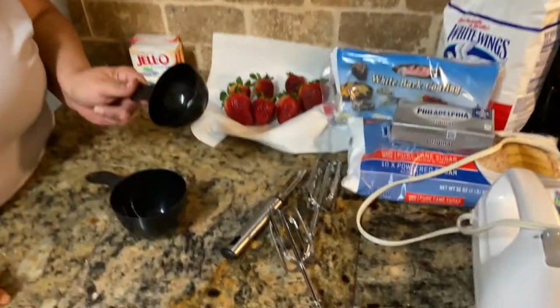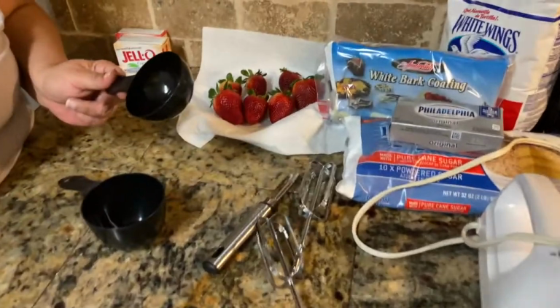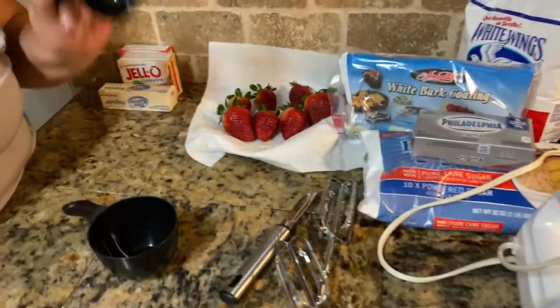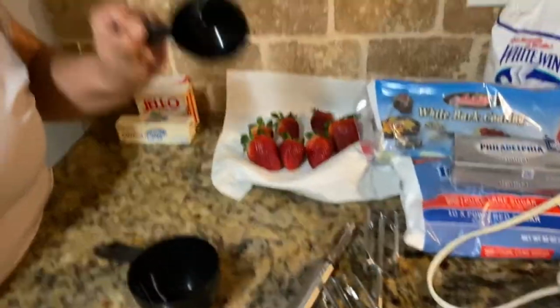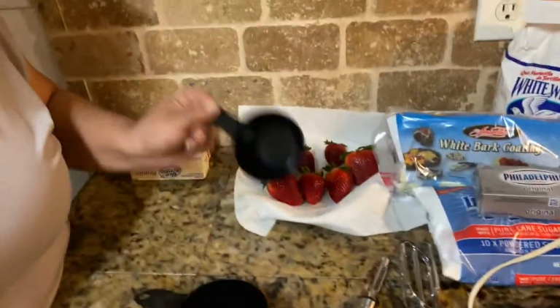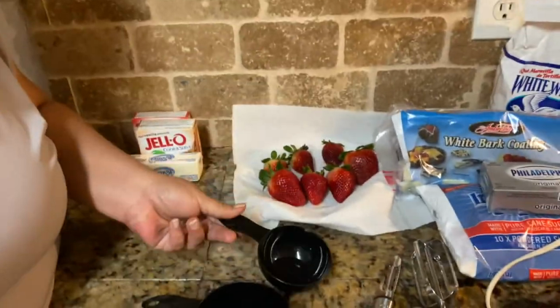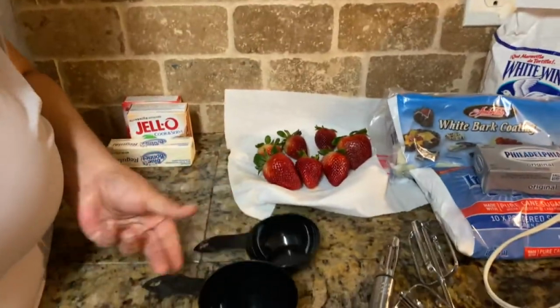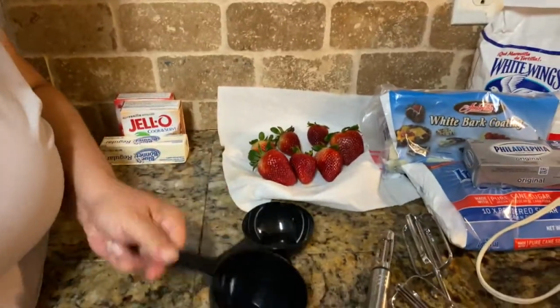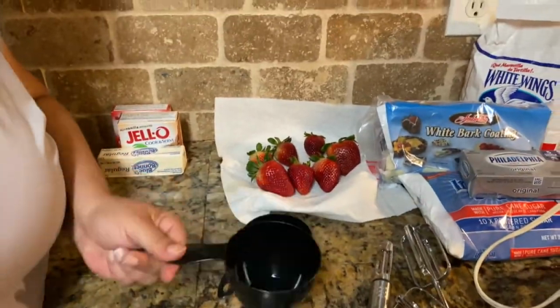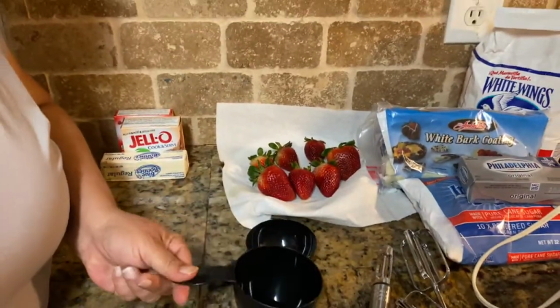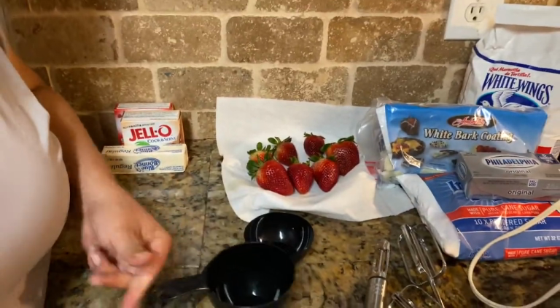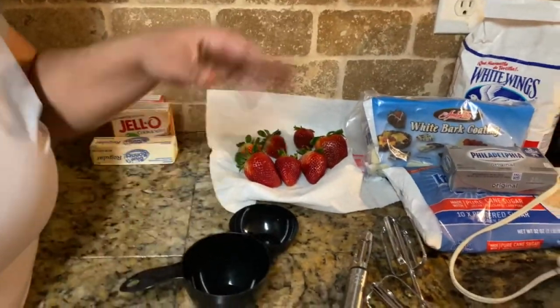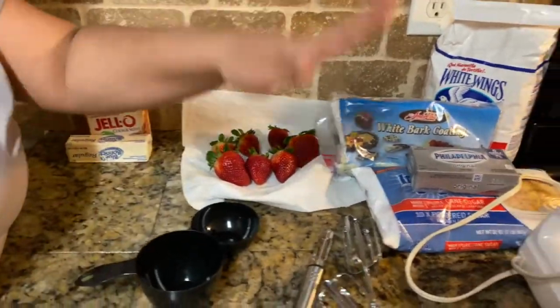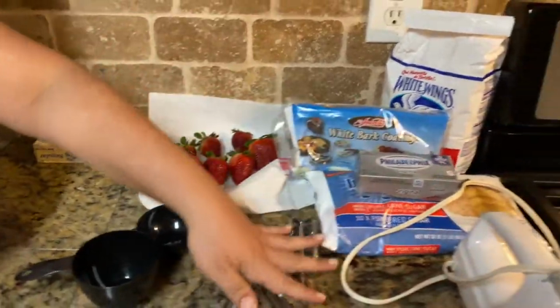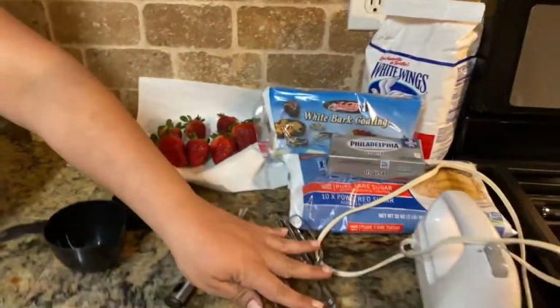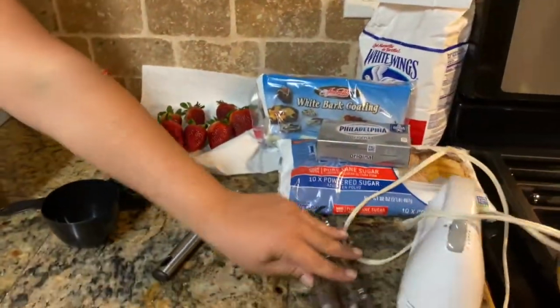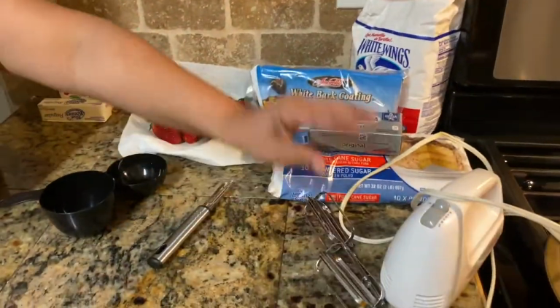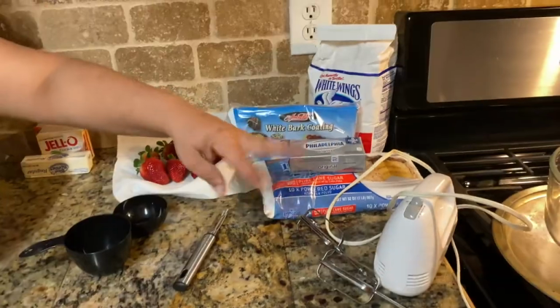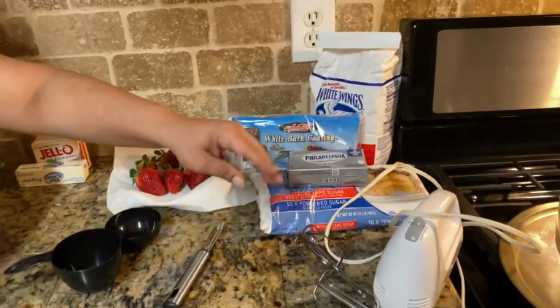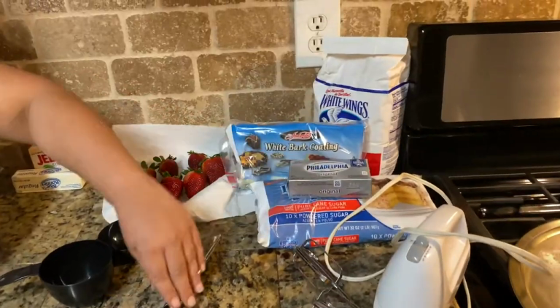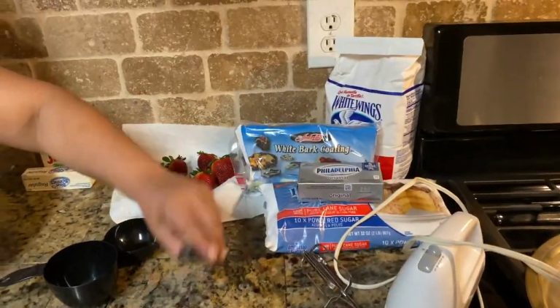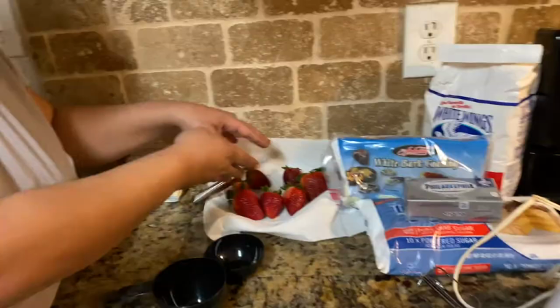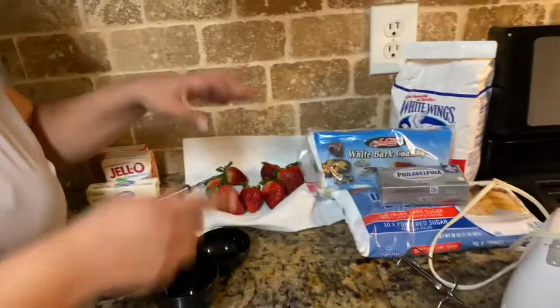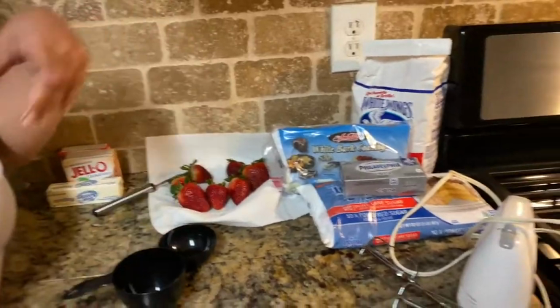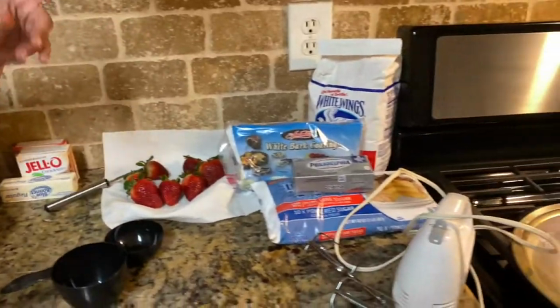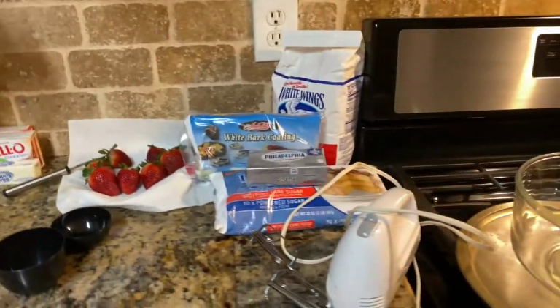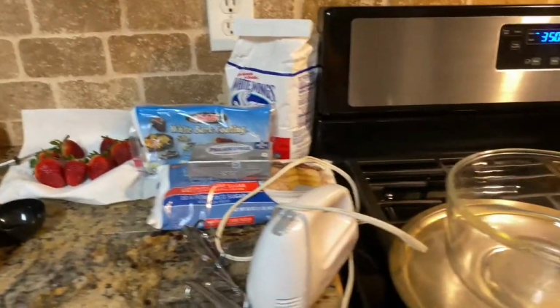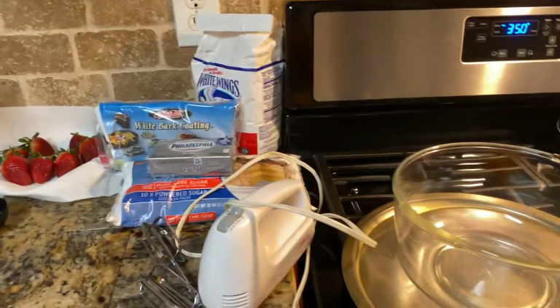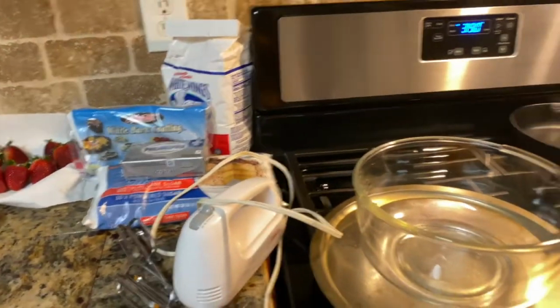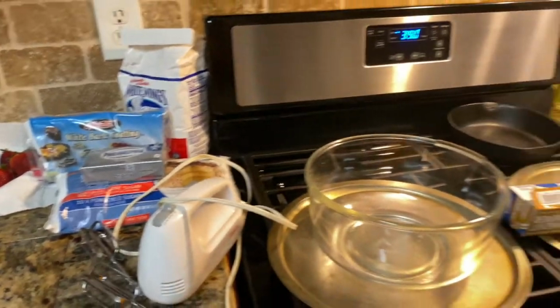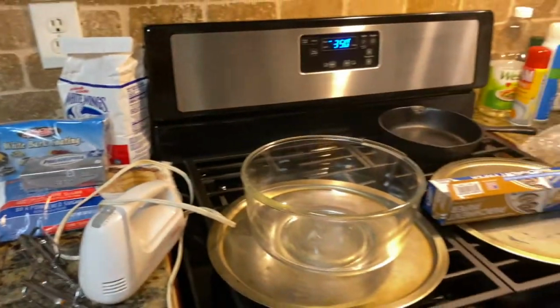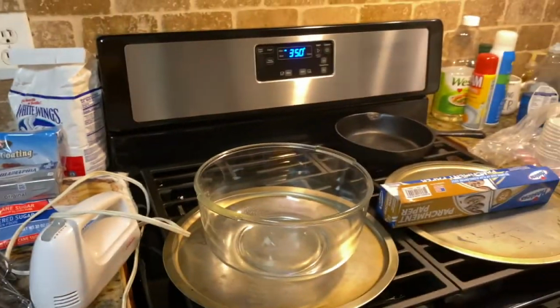You're also gonna need powdered sugar and flour. For tools, you'll need your half cup and one cup measures, your mixing utensils, and of course your baking sheets. Preheat your oven to 350 degrees and we're gonna get started.